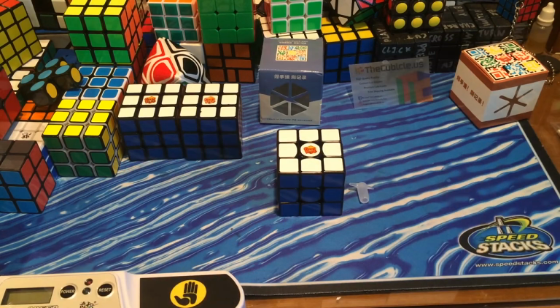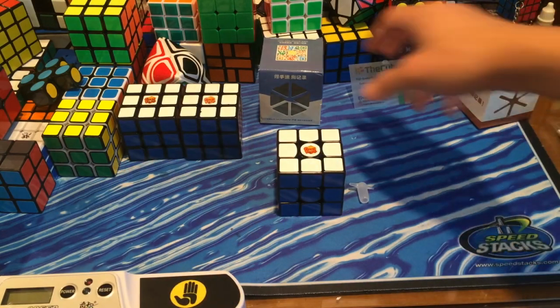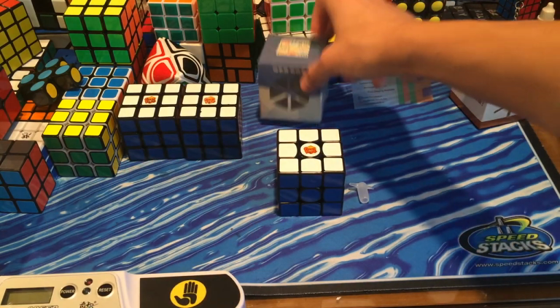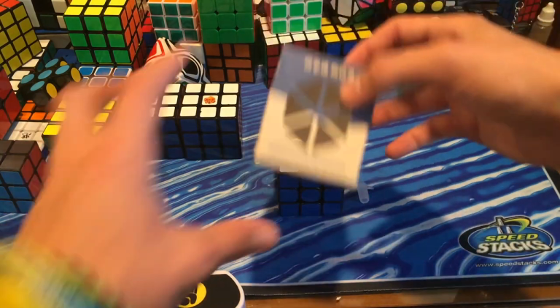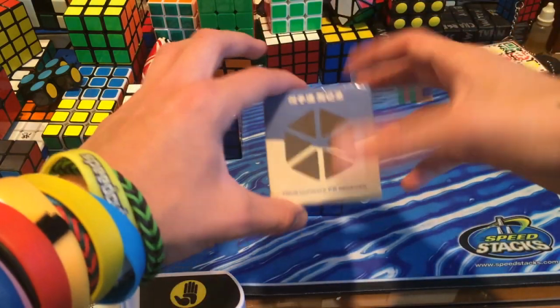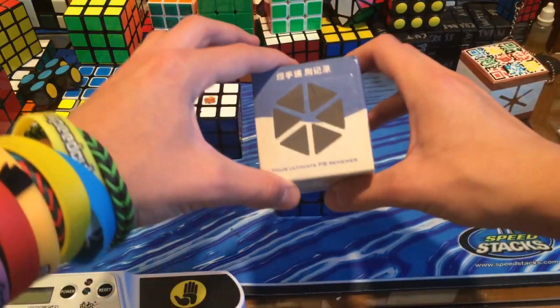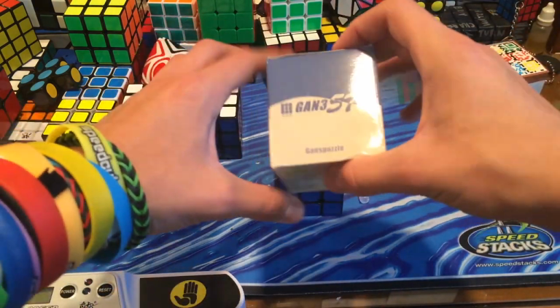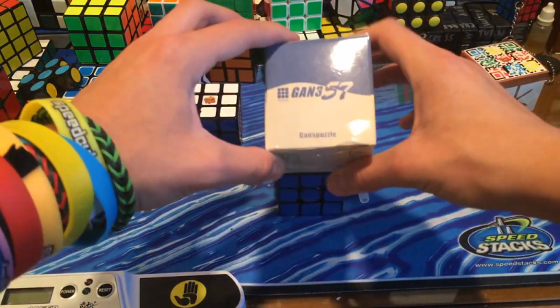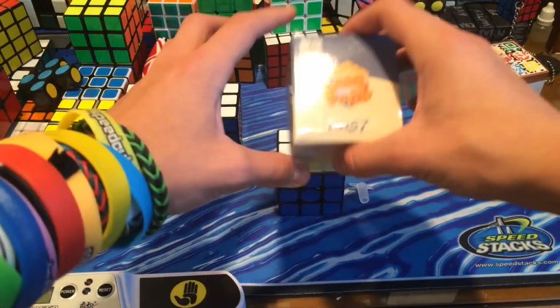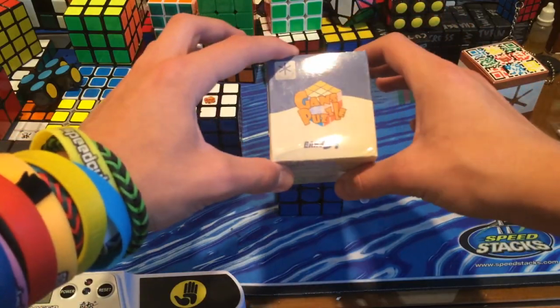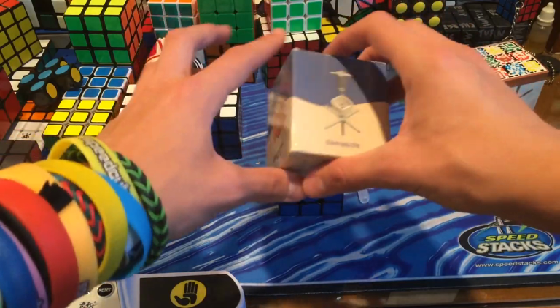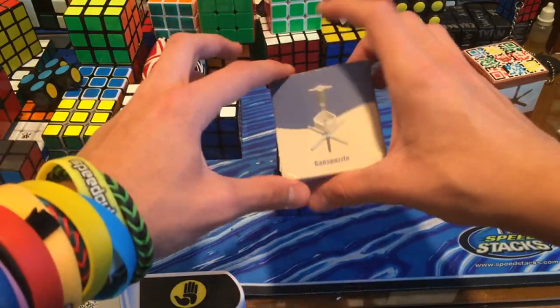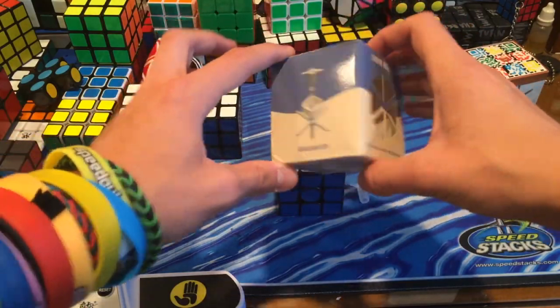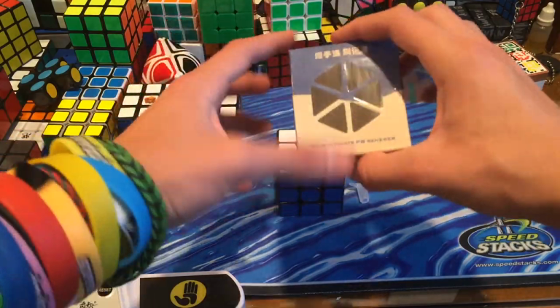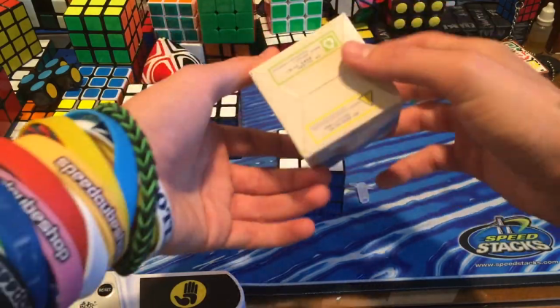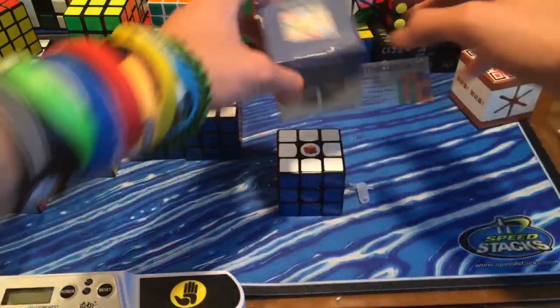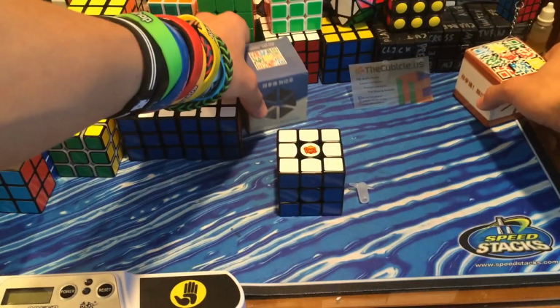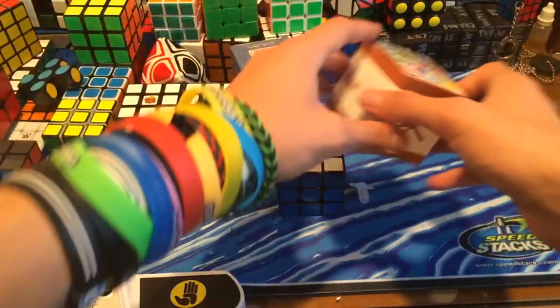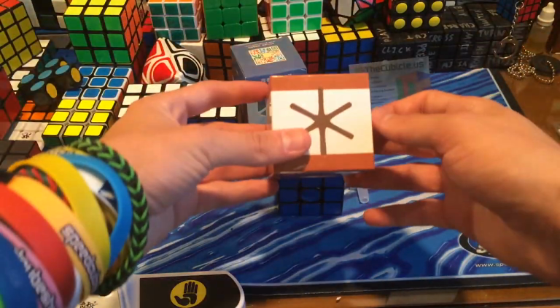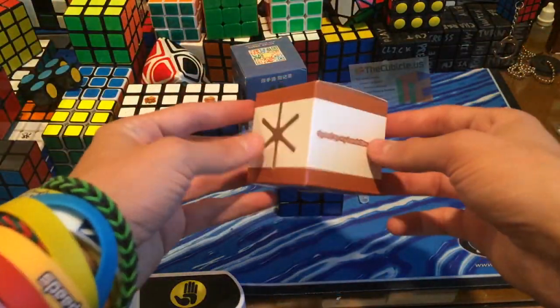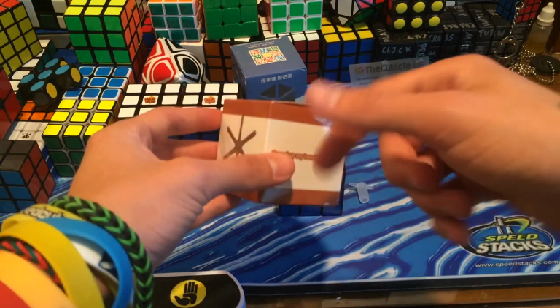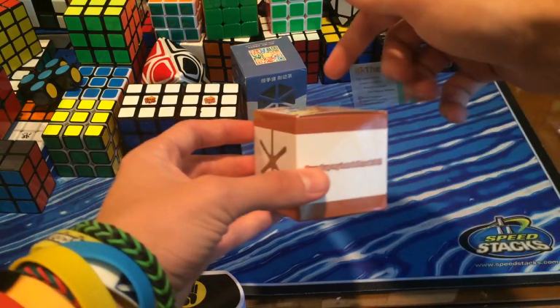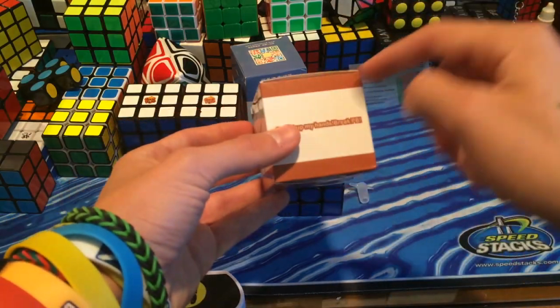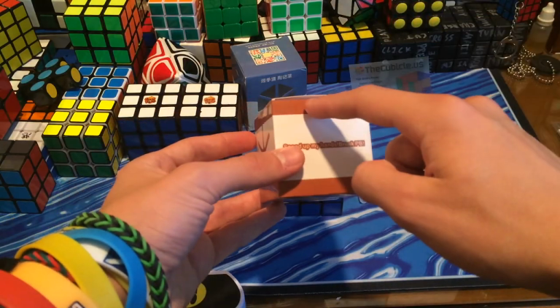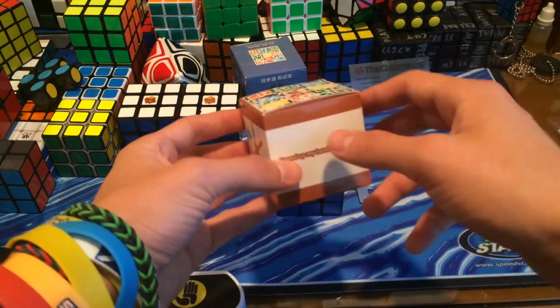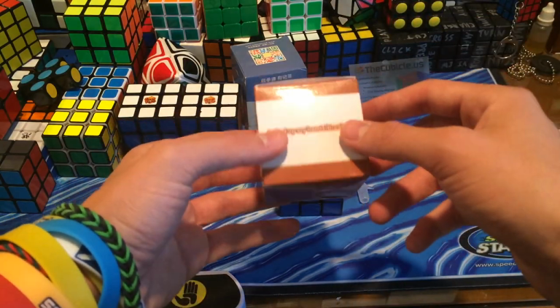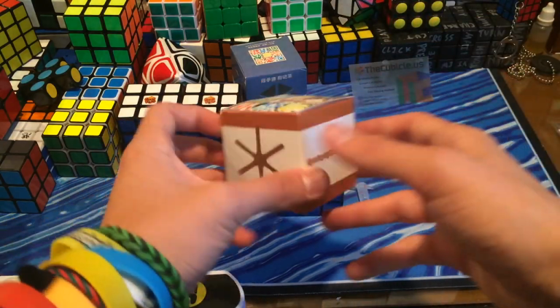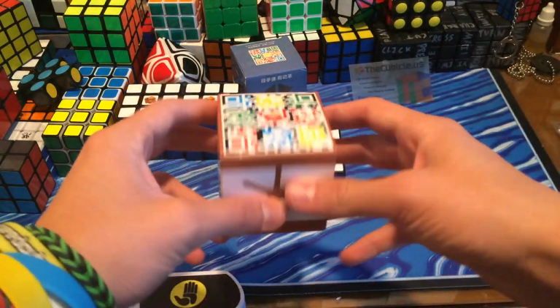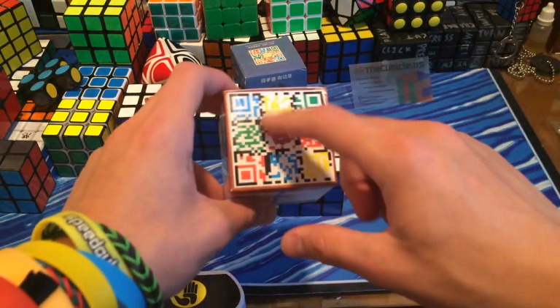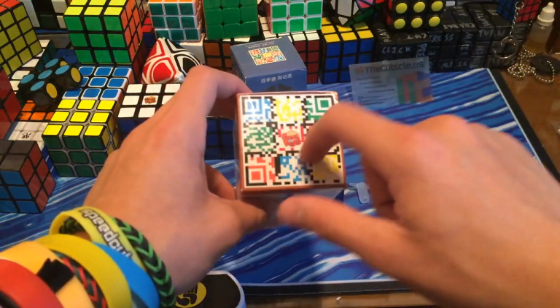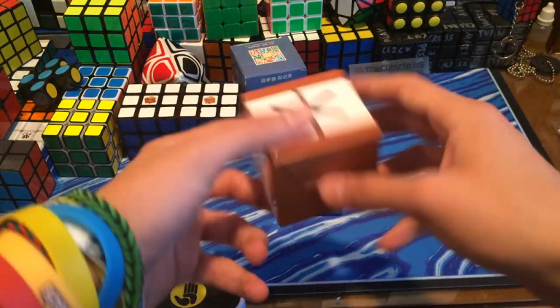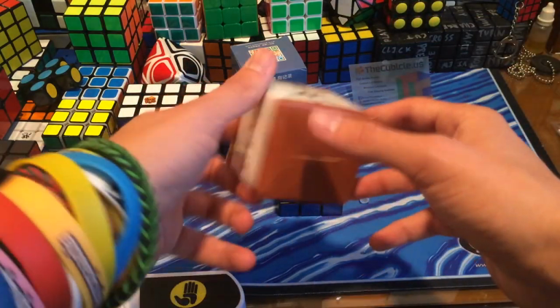The box that mine came in looks a little bit like this. It's definitely not what we're used to with GANS puzzles. What we're used to is more like this — the white bar, maybe an orange or brown, and then a cool QR code.